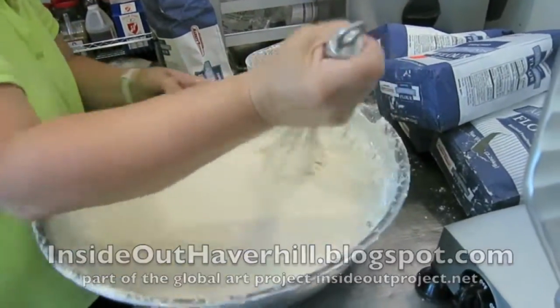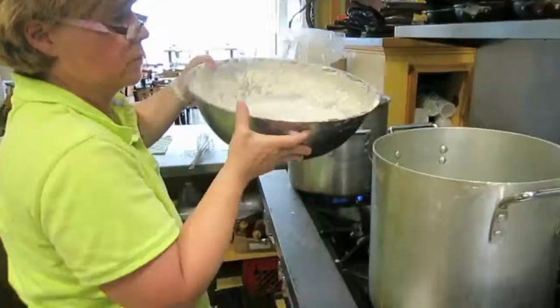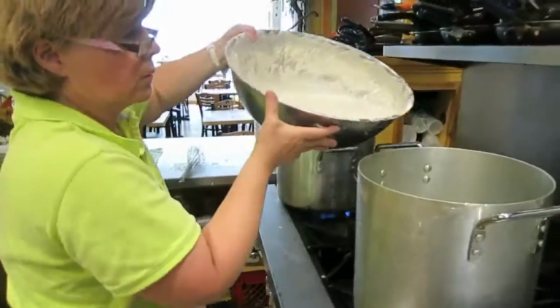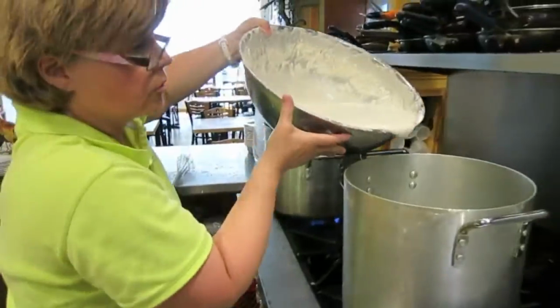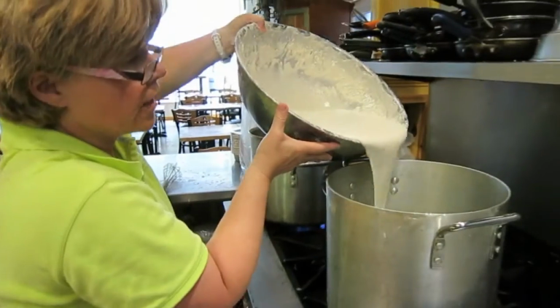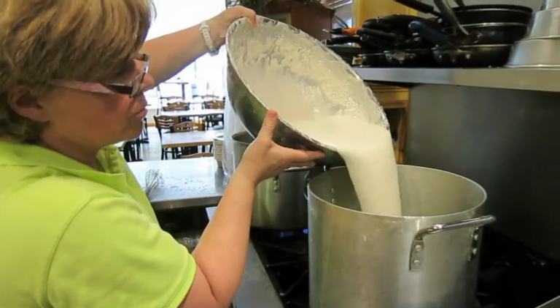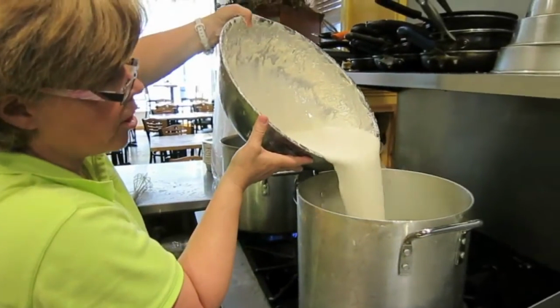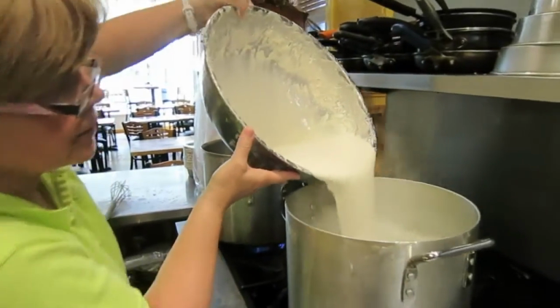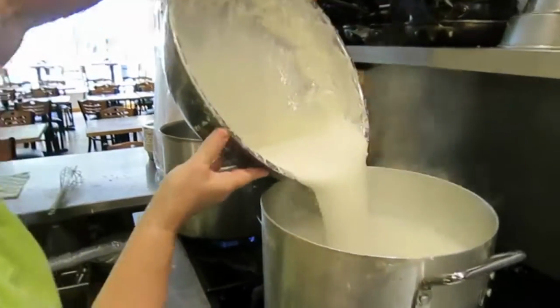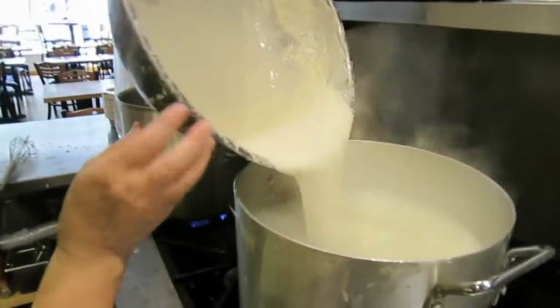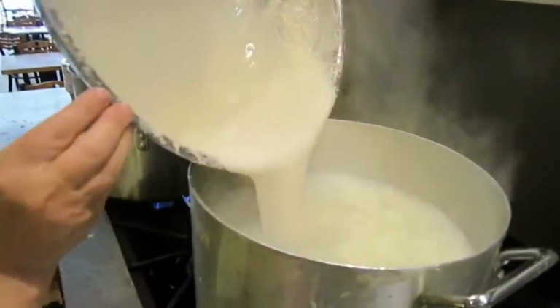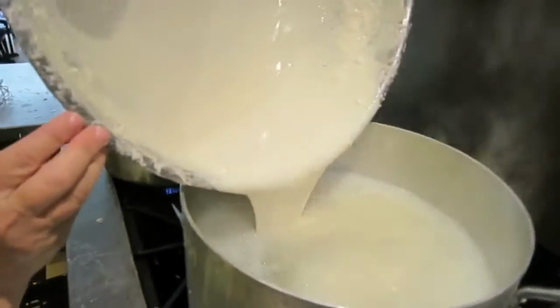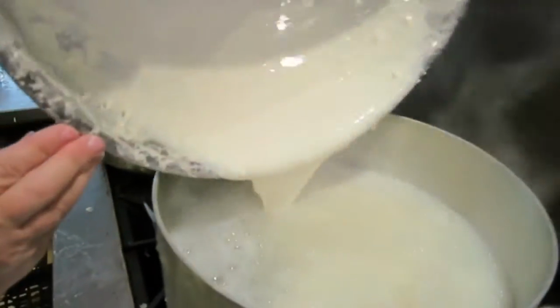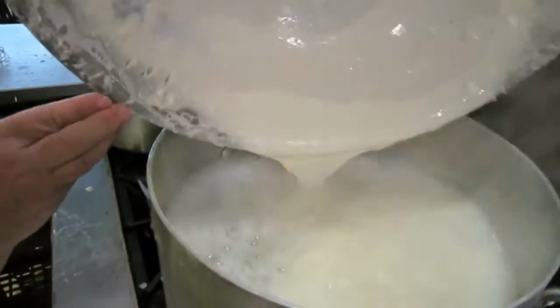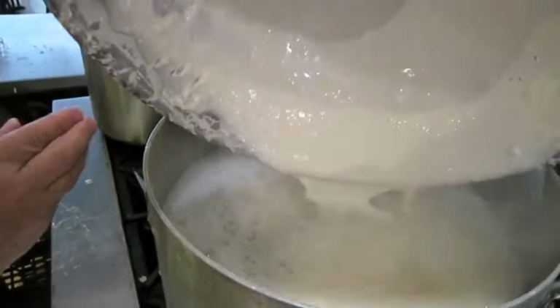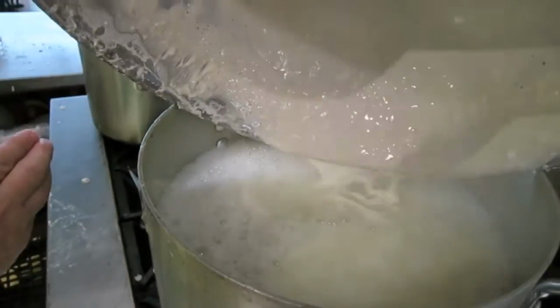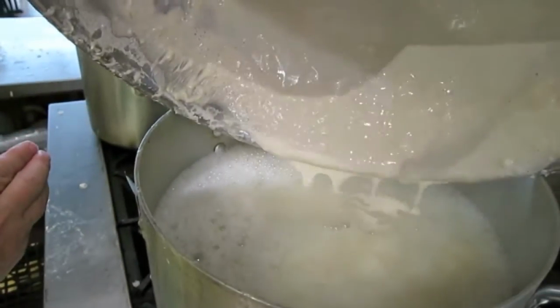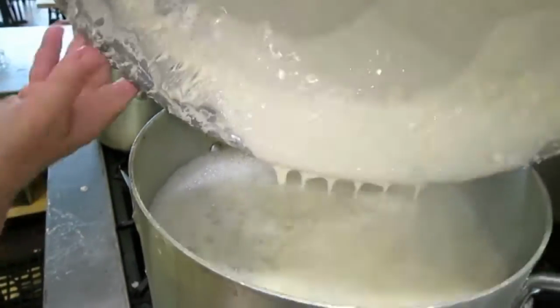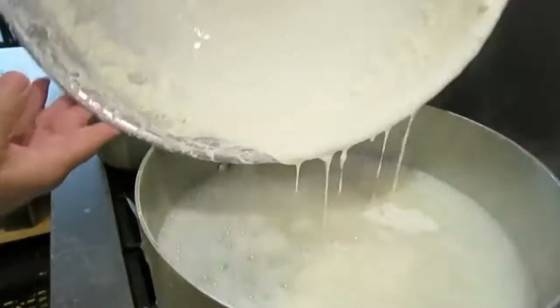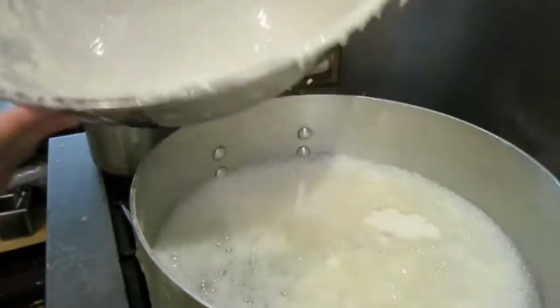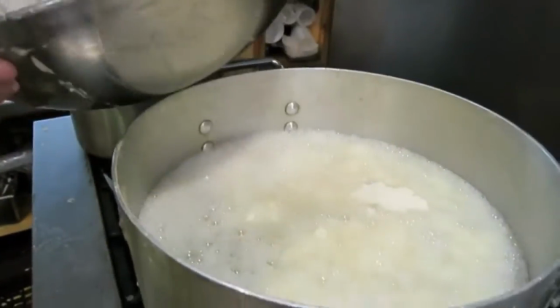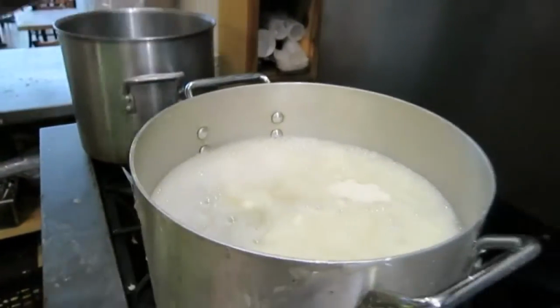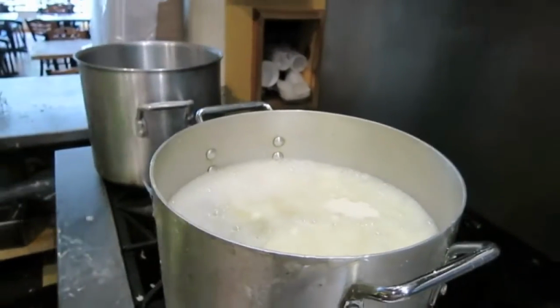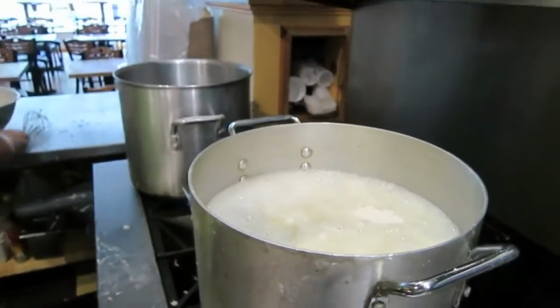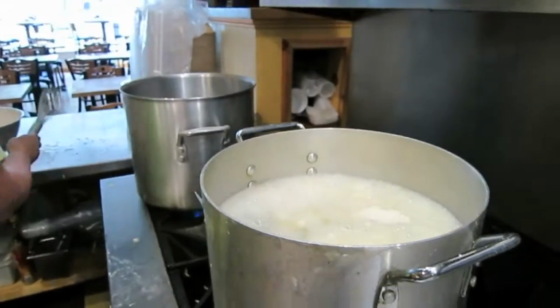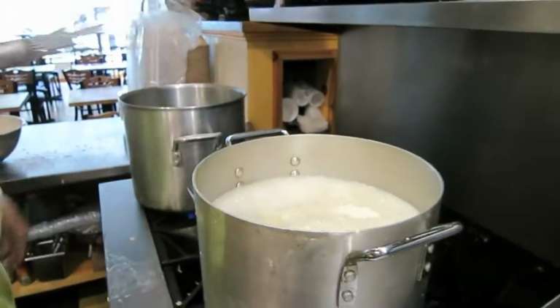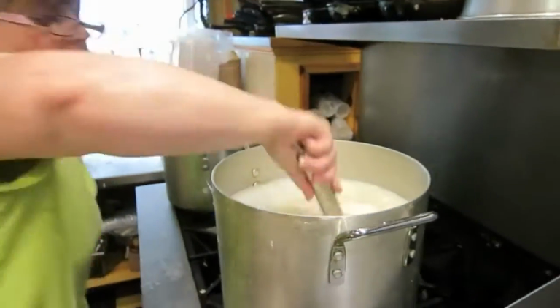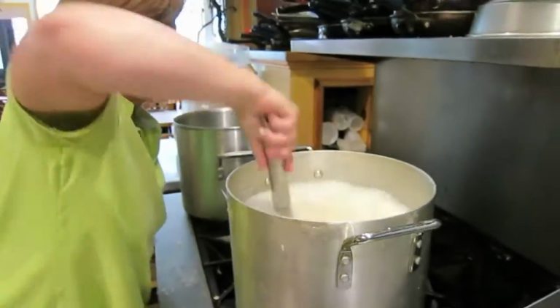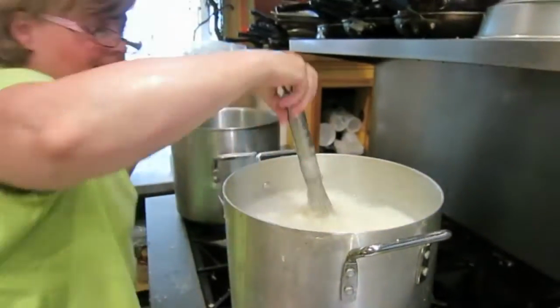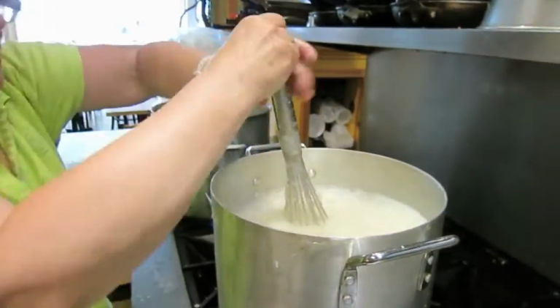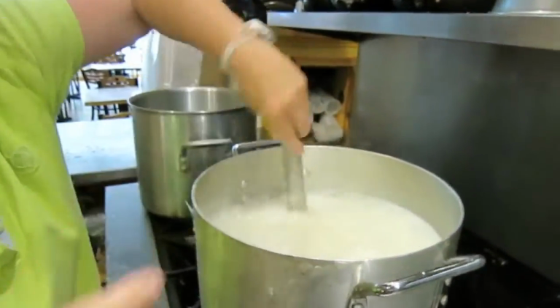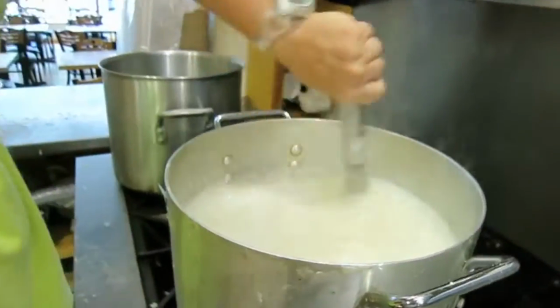This is important: you pour that into three gallons of rapidly boiling water and stir for about two minutes.